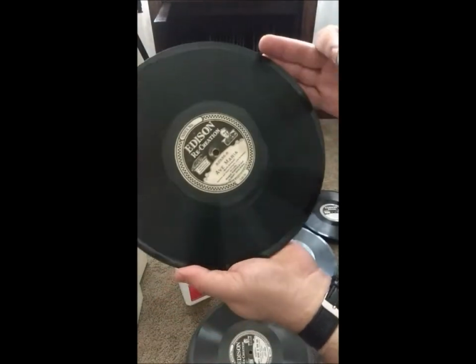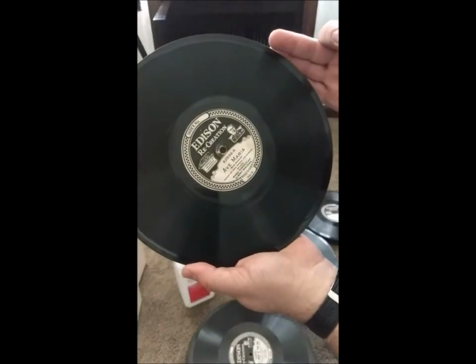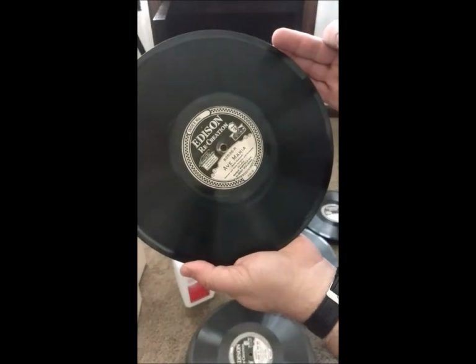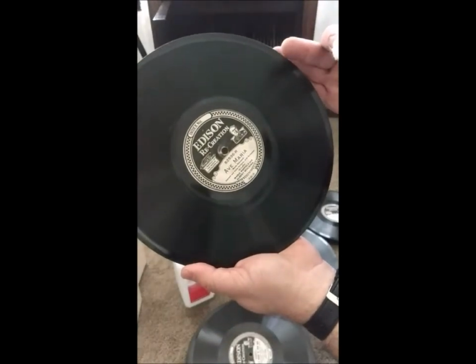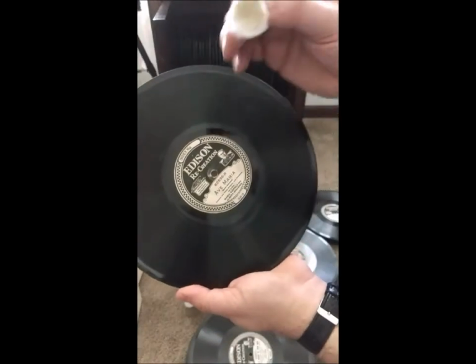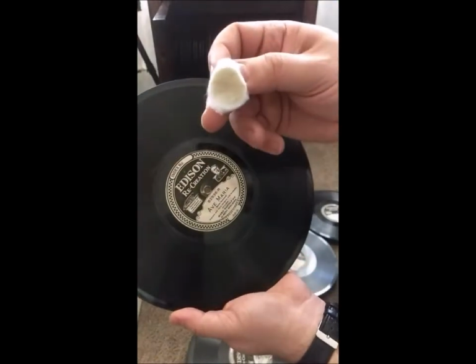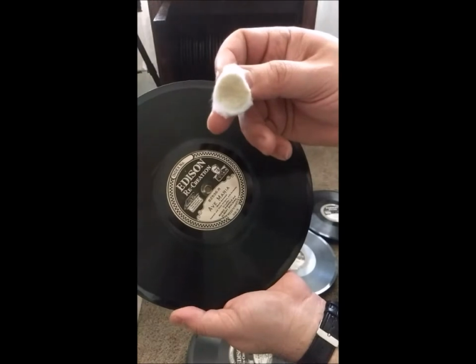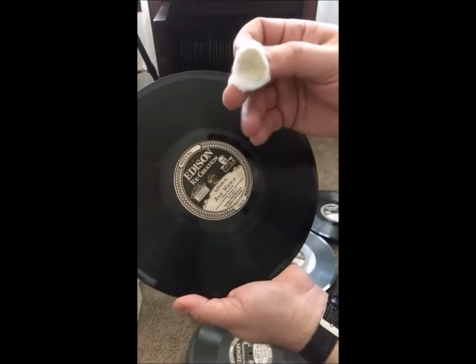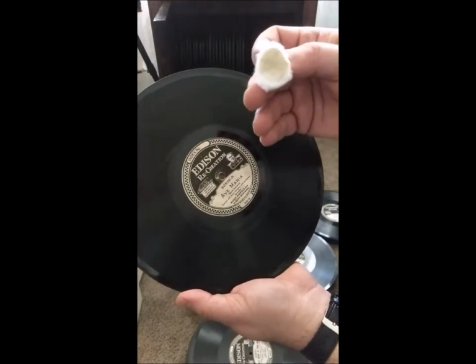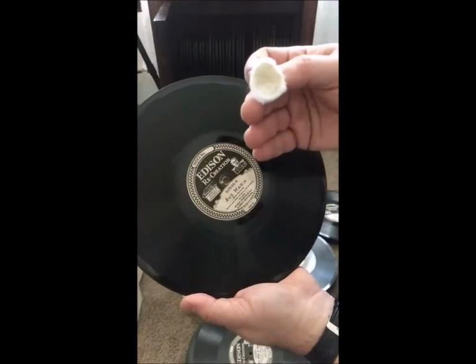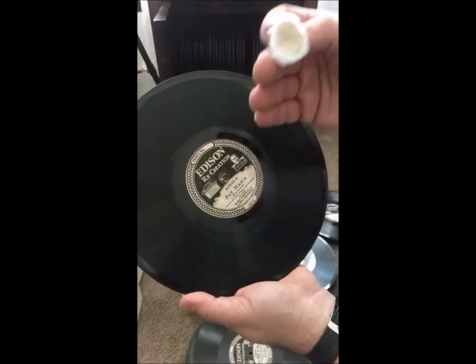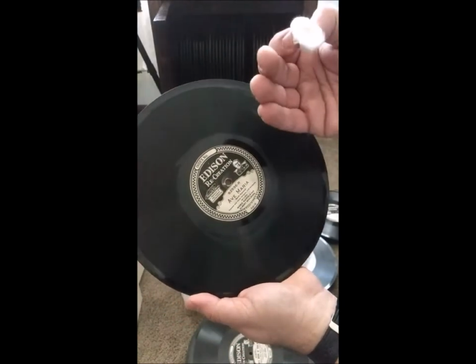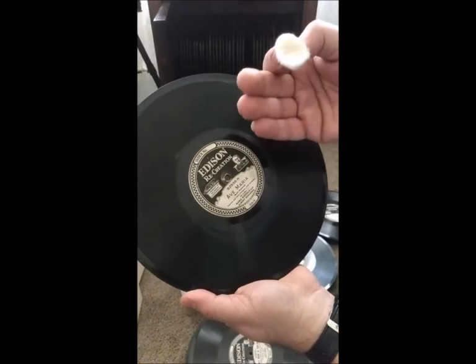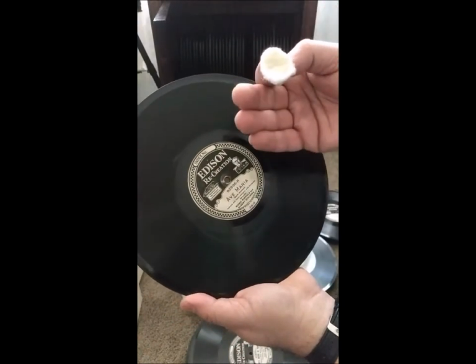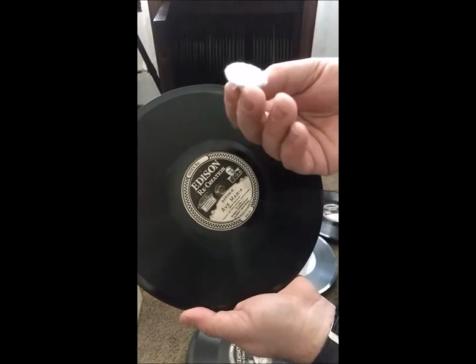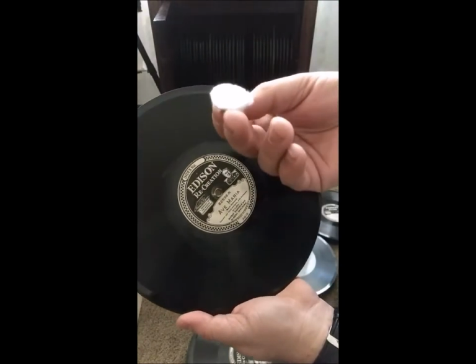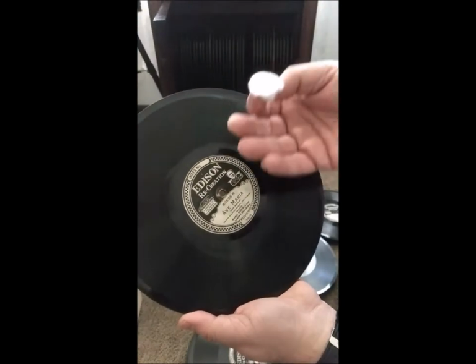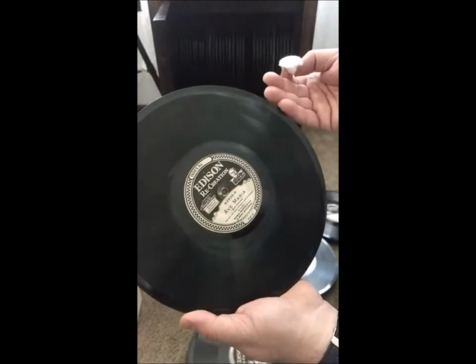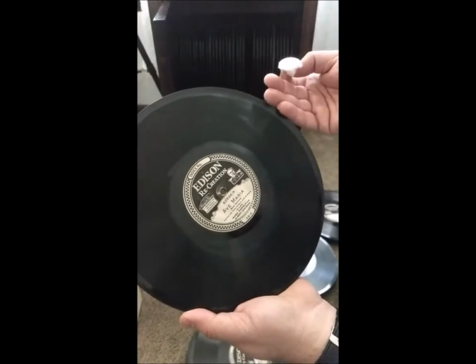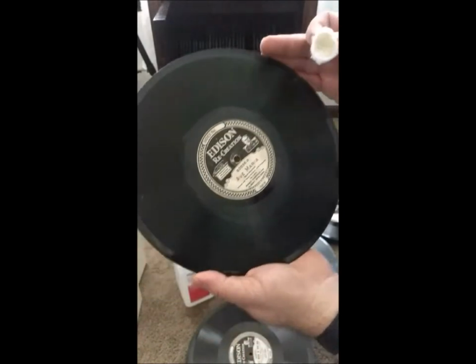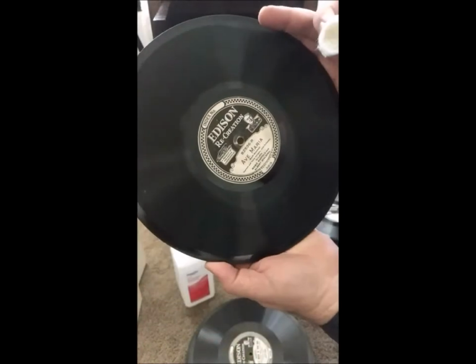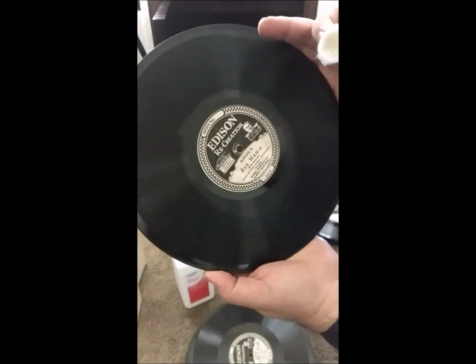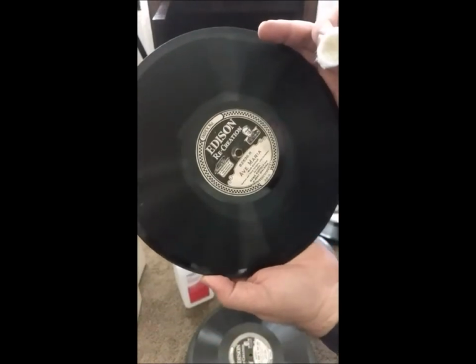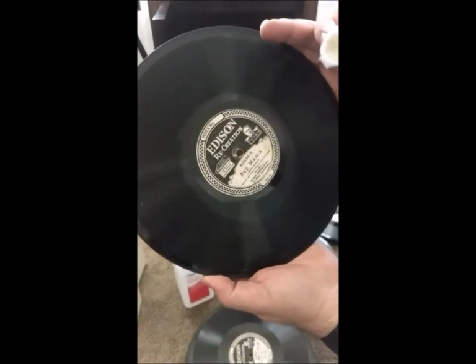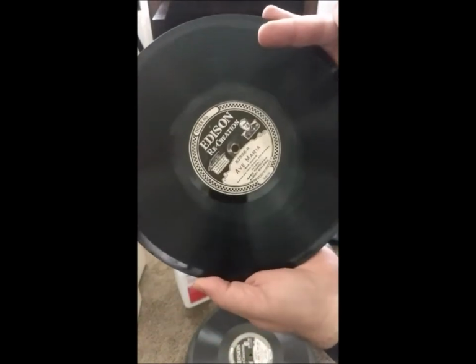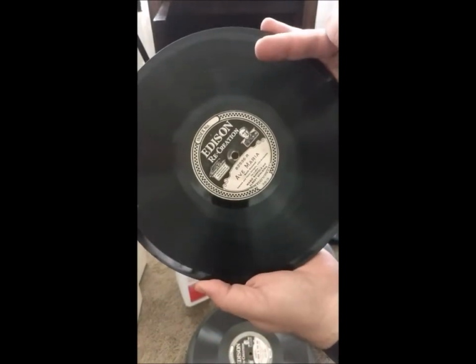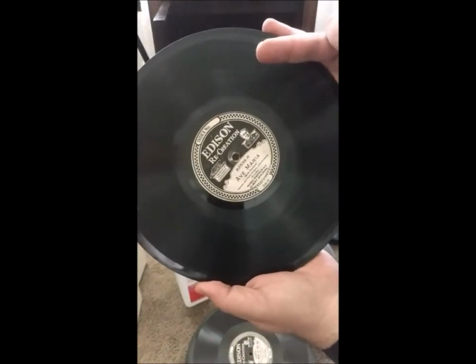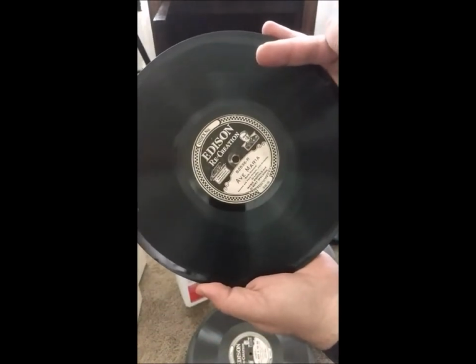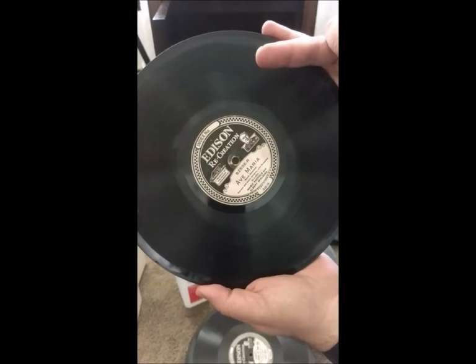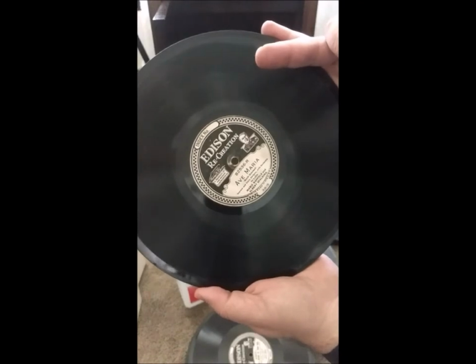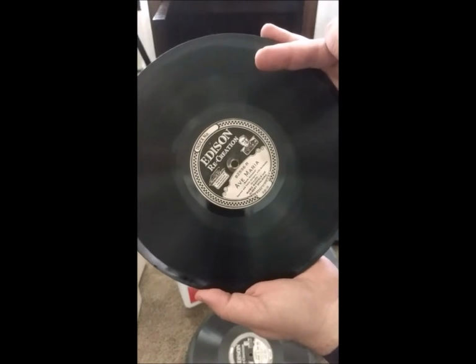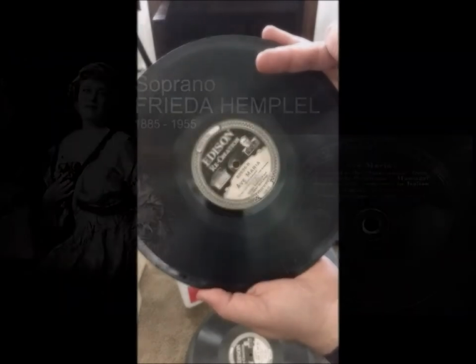You can just repeat this until your cotton ball is — you're probably never going to get it totally clean and make the cotton ball white when you're done — but you can give it a try. Then give it a play and see how it sounds.